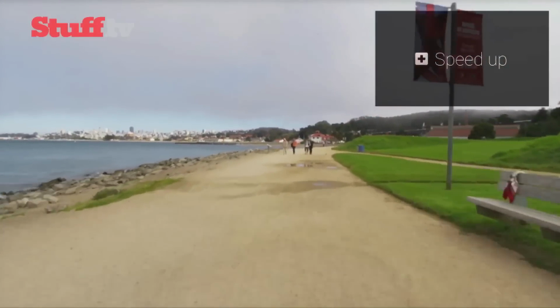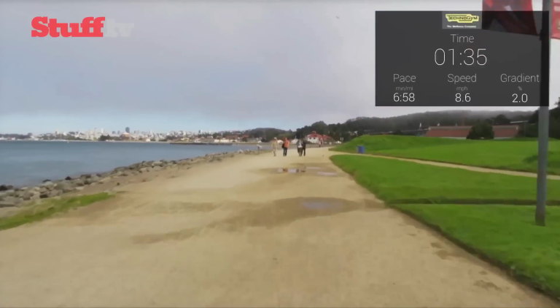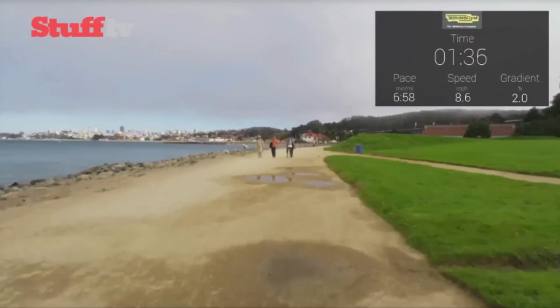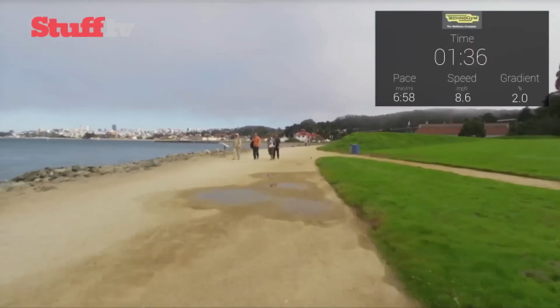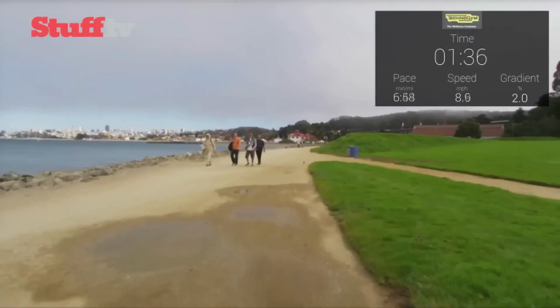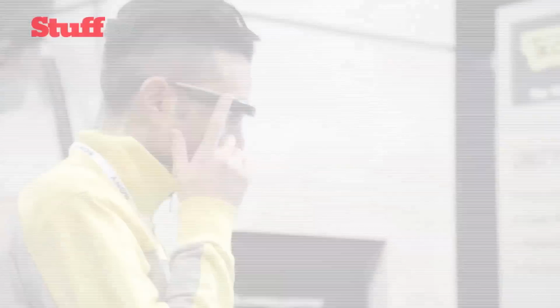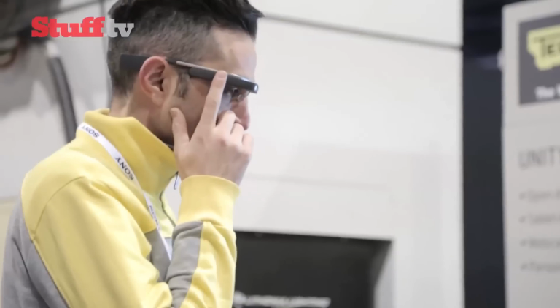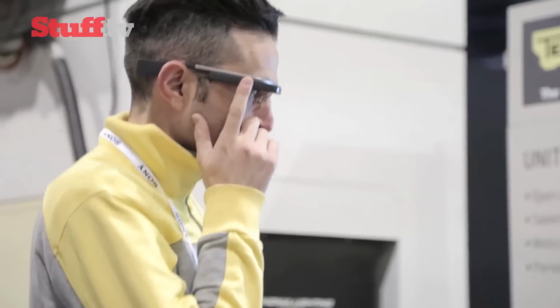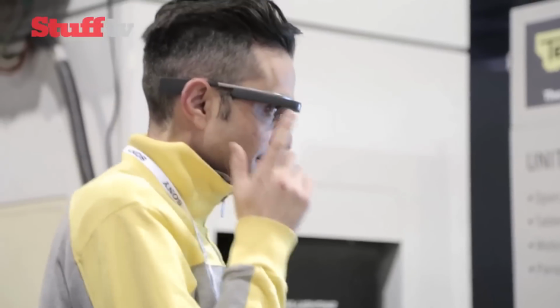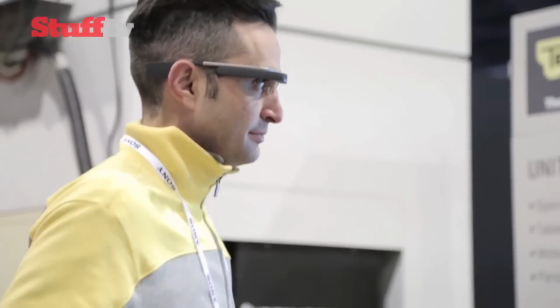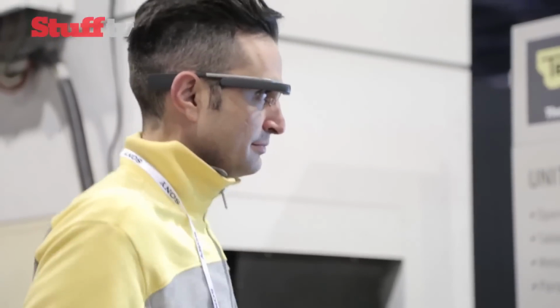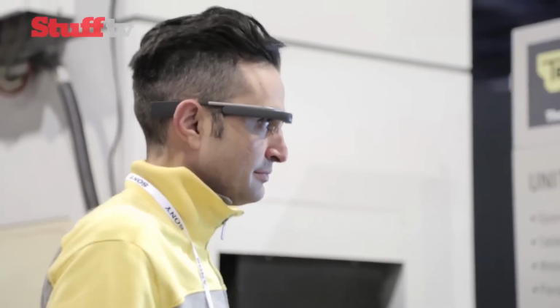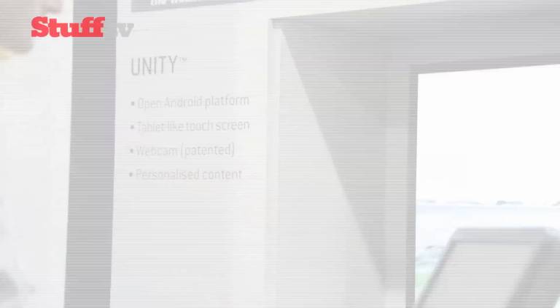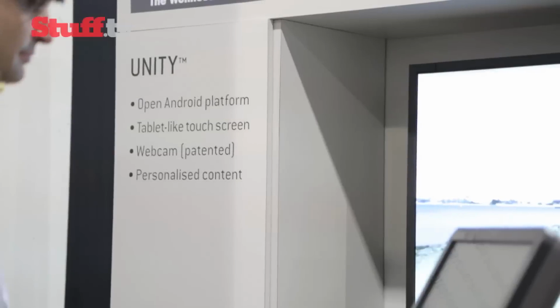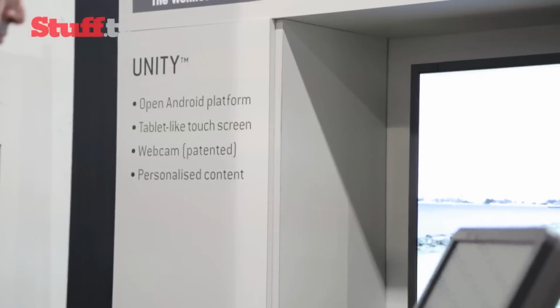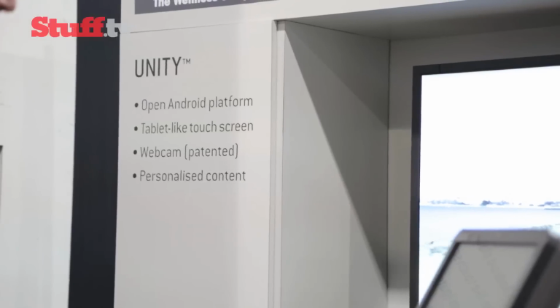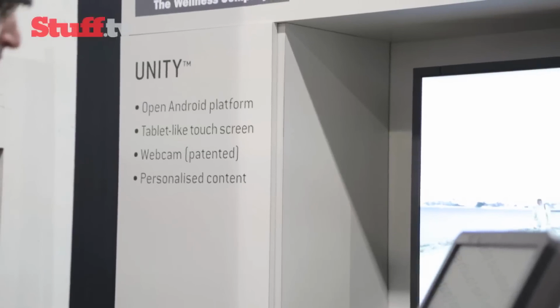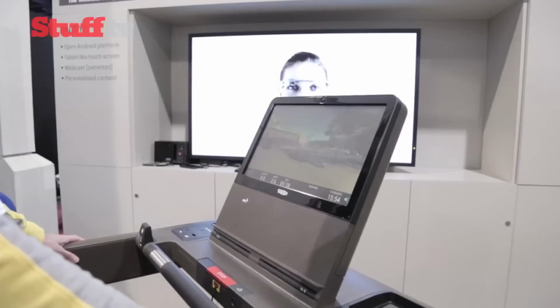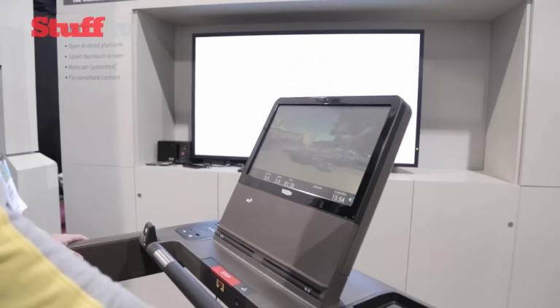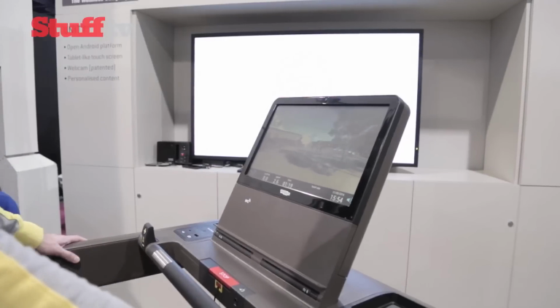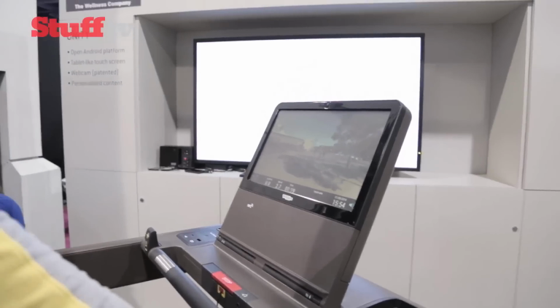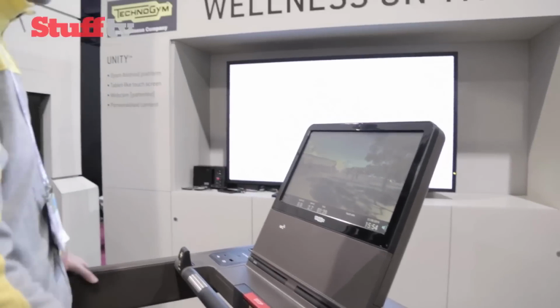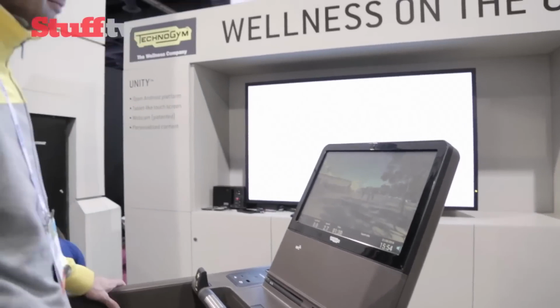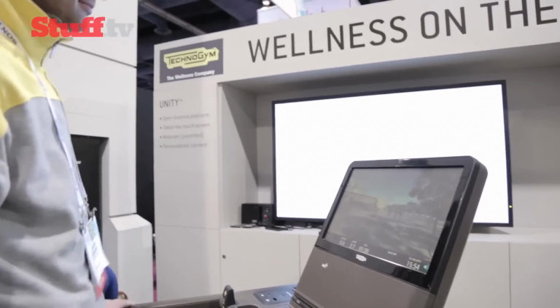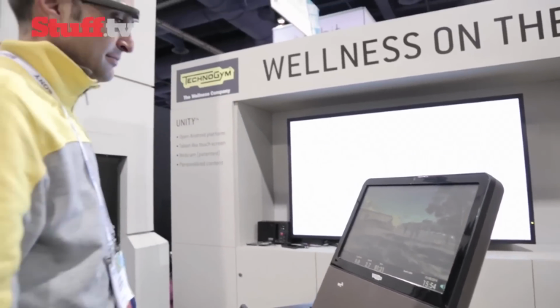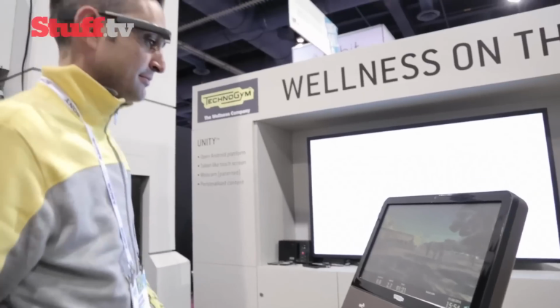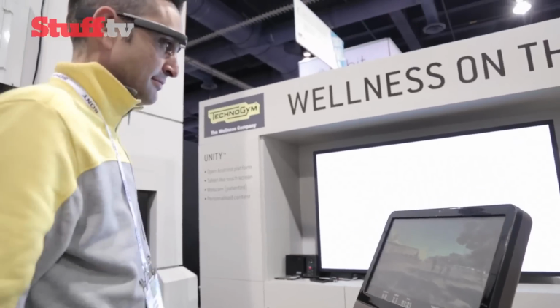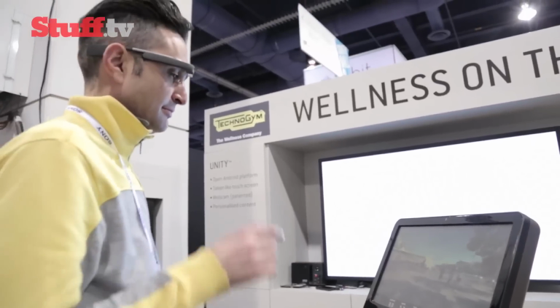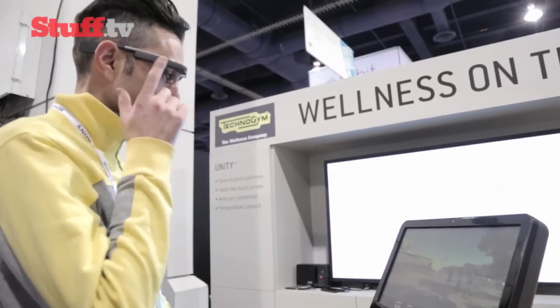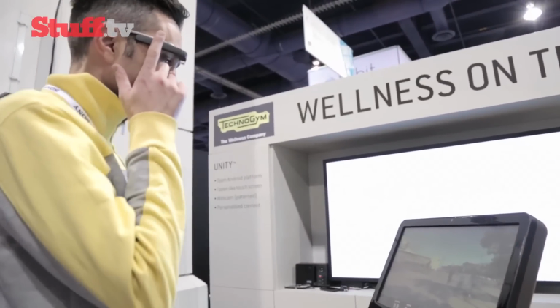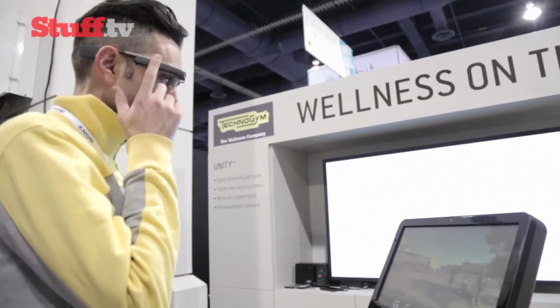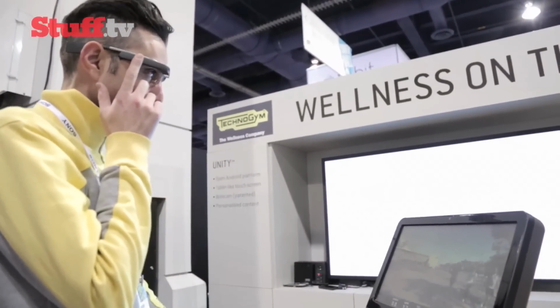This also means you can communicate with a personal trainer via a webcam. It uses an Android-based platform called Unity, which feeds all of your performance data to the cloud, allowing you to keep track of your progress over time.